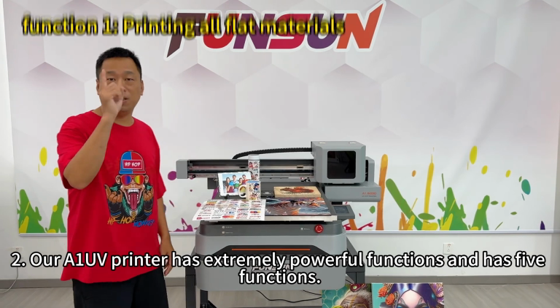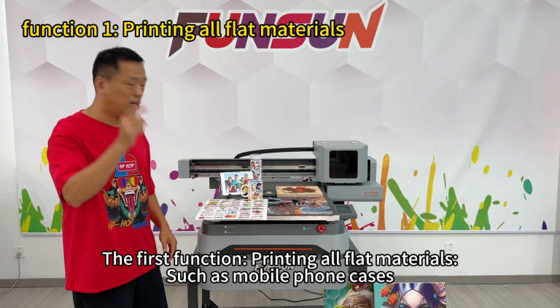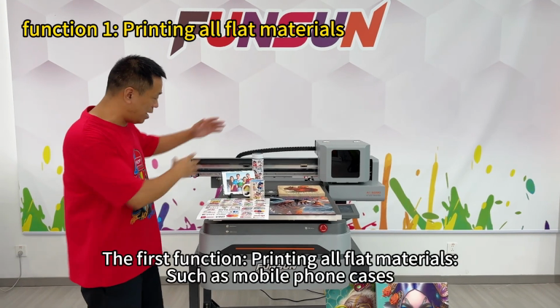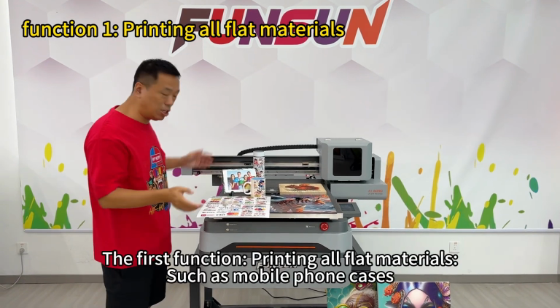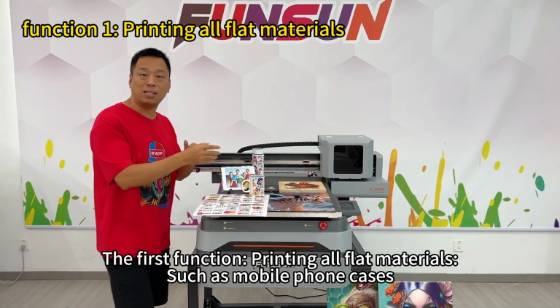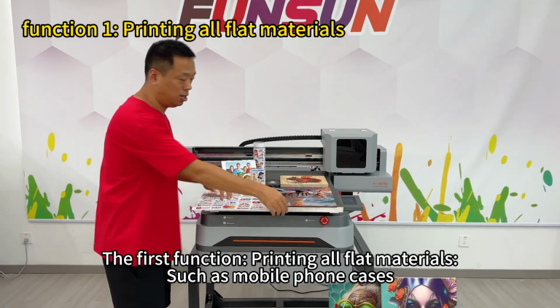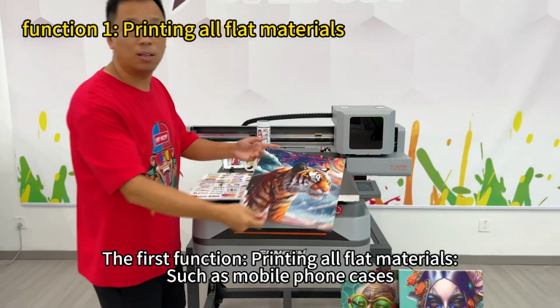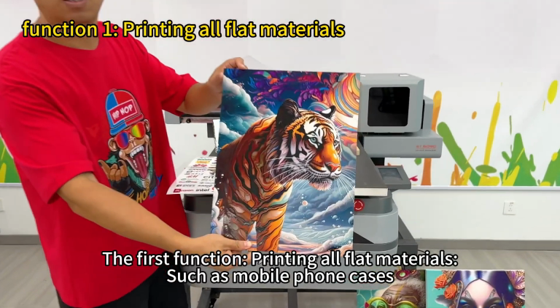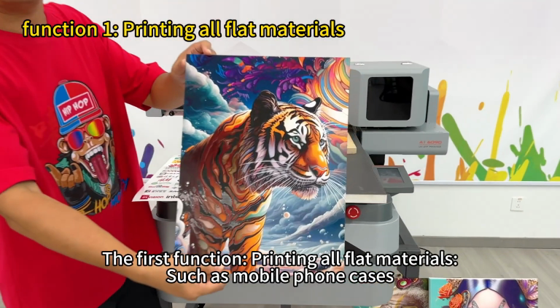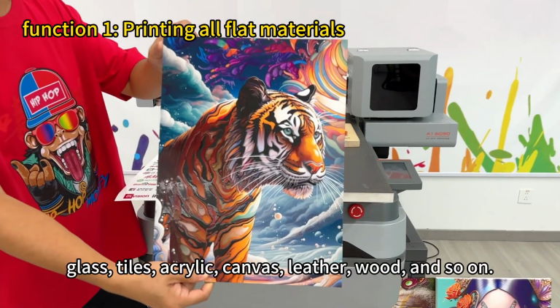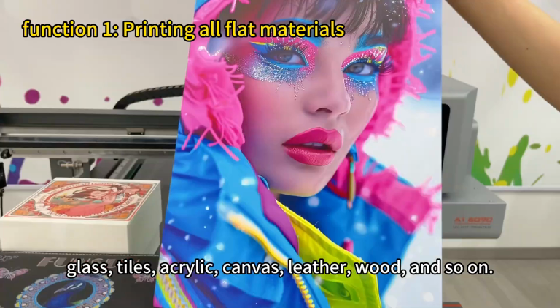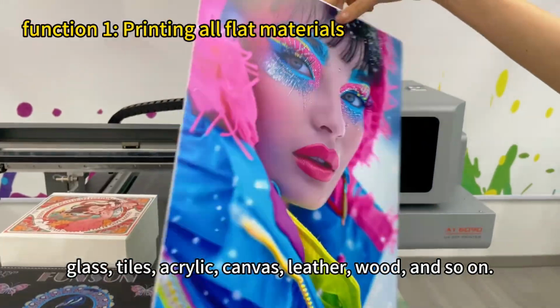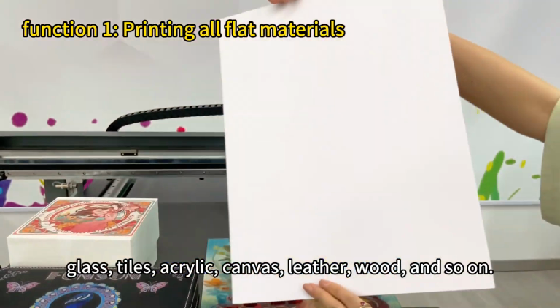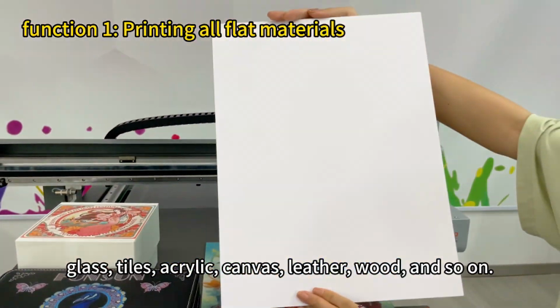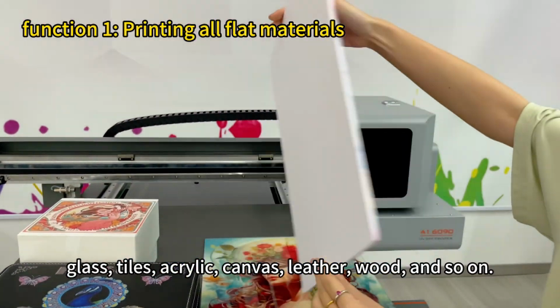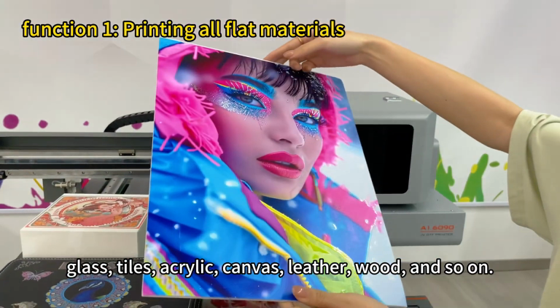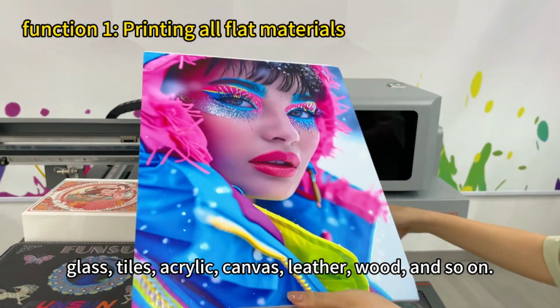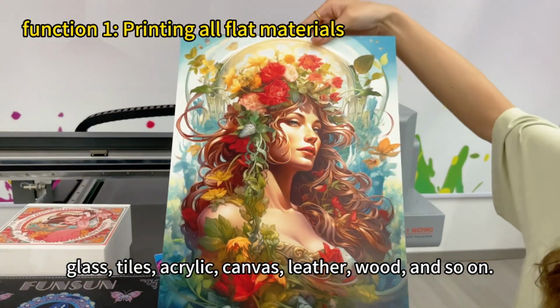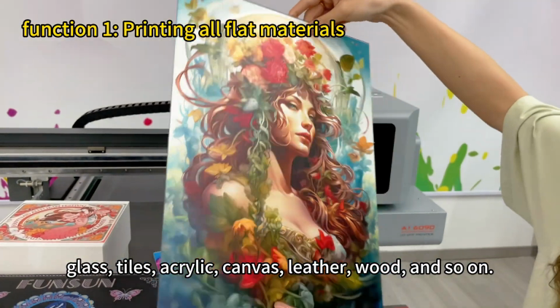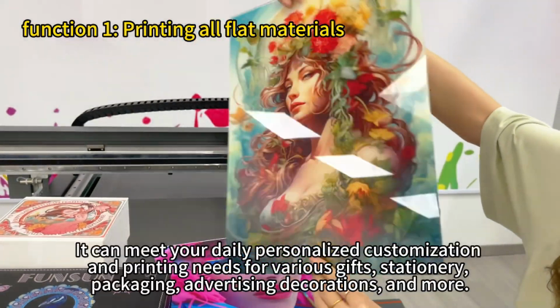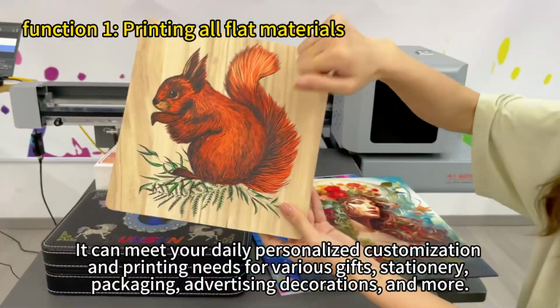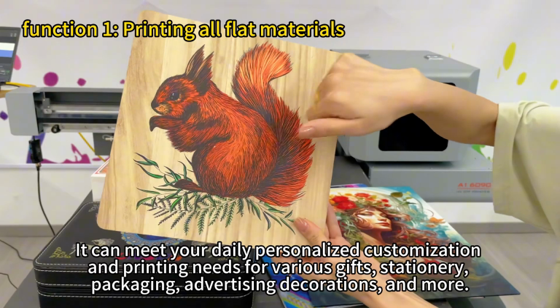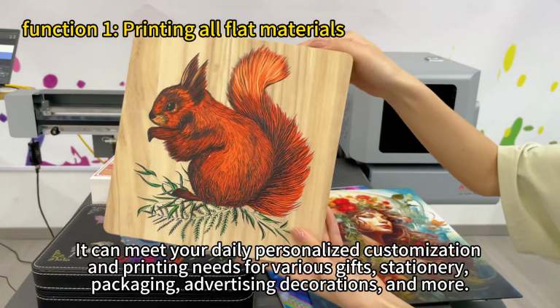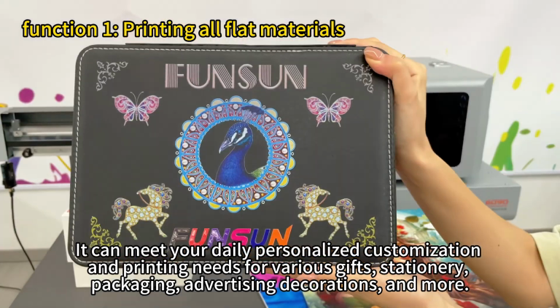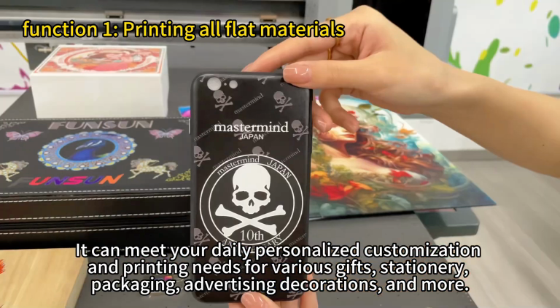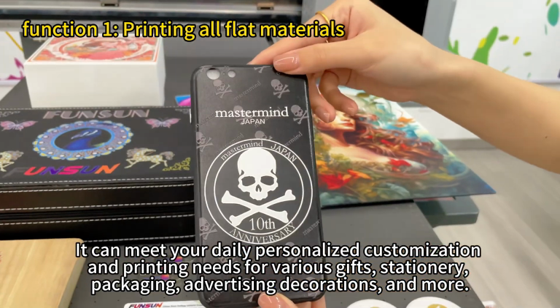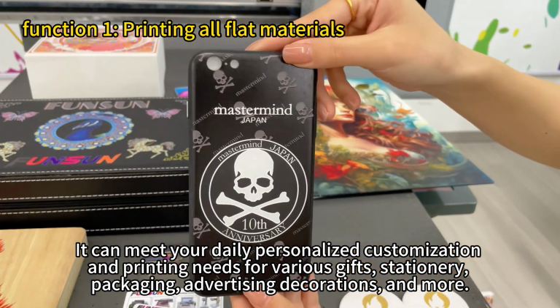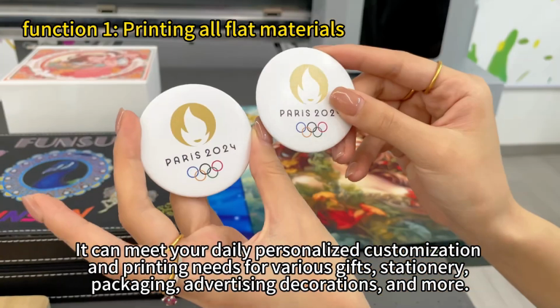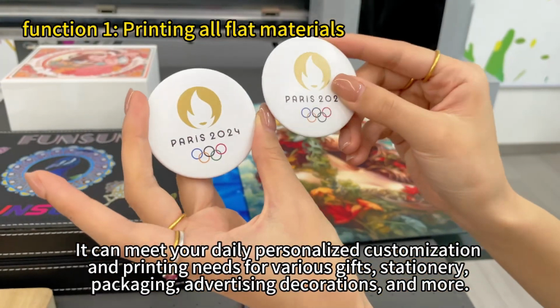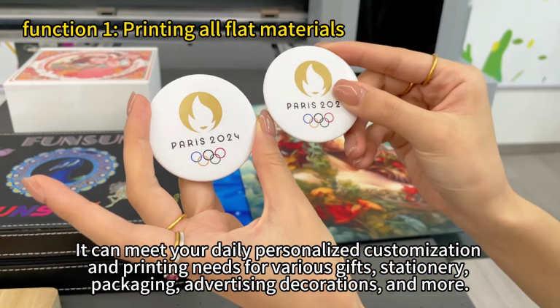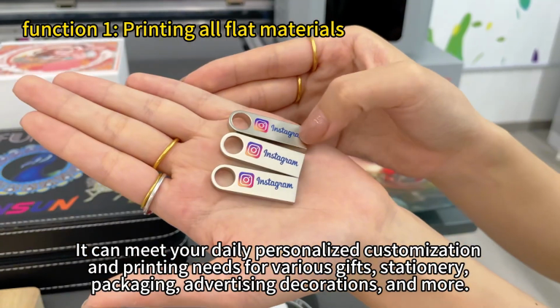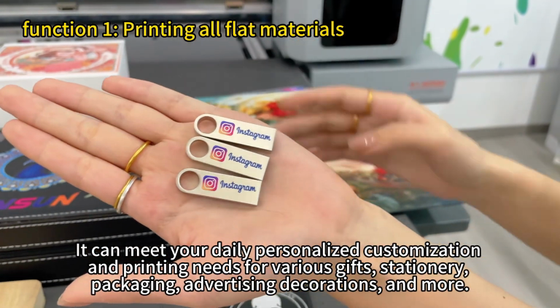The first function: printing all flat materials such as mobile phone cases, glass, tiles, acrylic, canvas, leather, wood, and so on. It can meet your daily personalized customization and printing needs for various gifts, stationery, packaging, advertising decorations, and more.